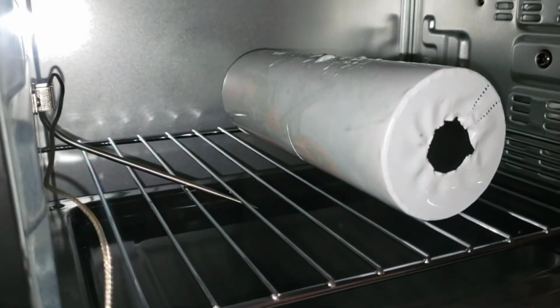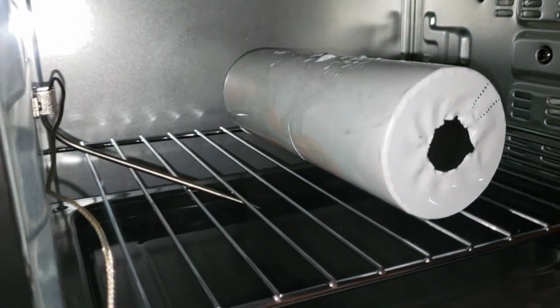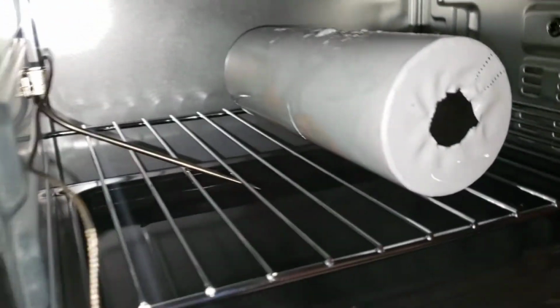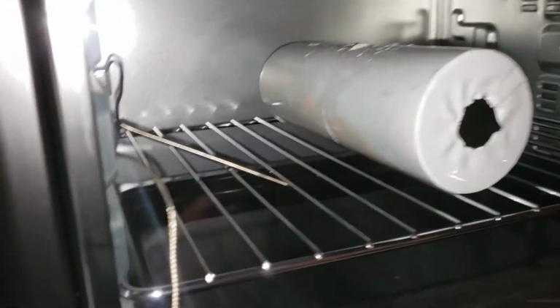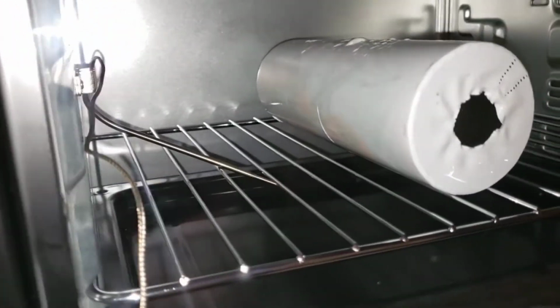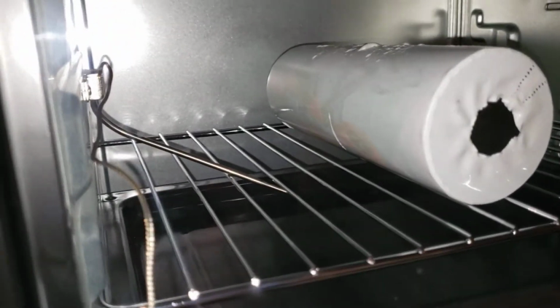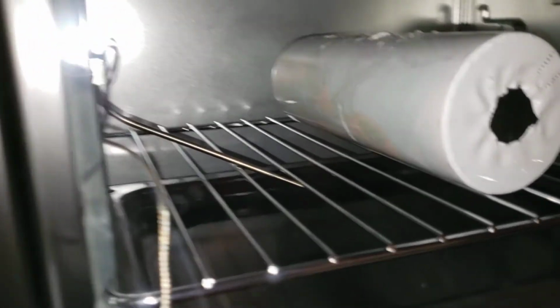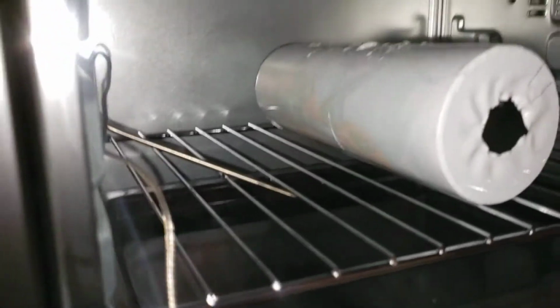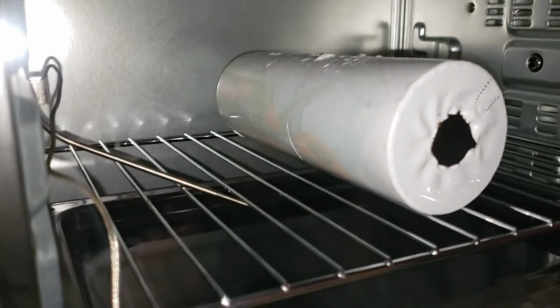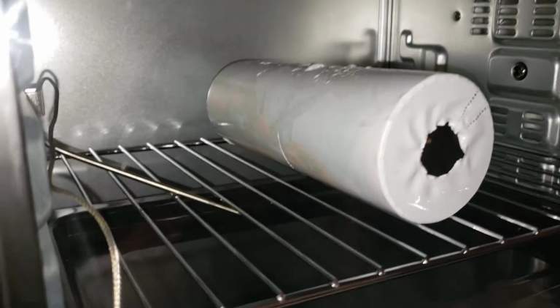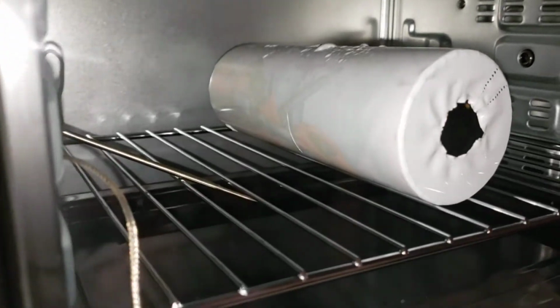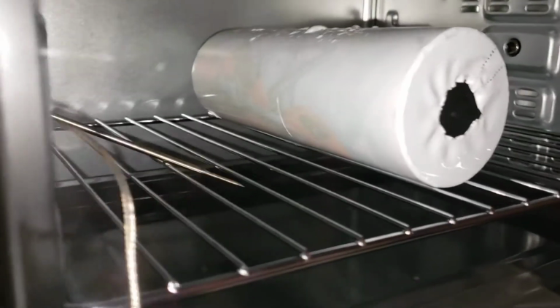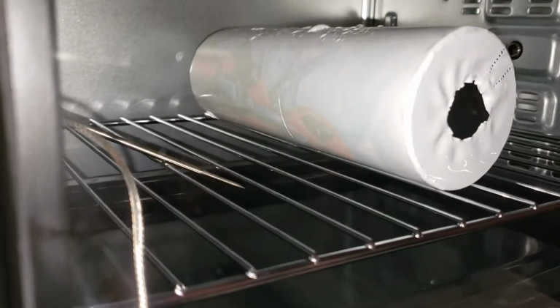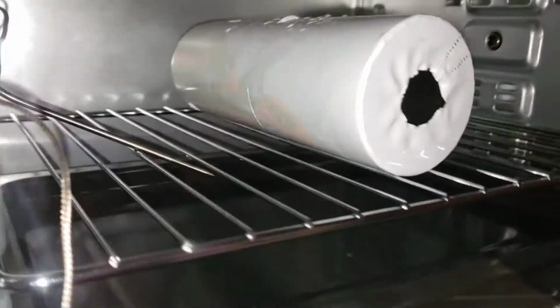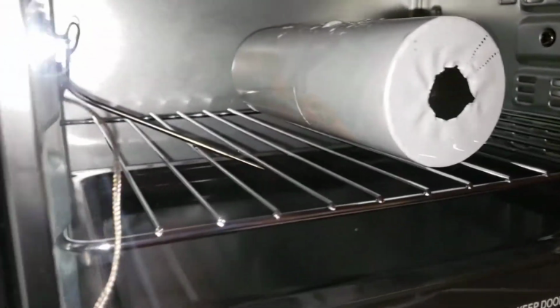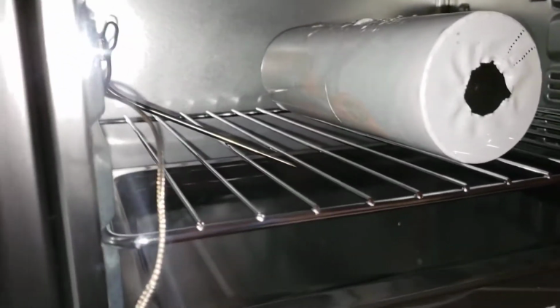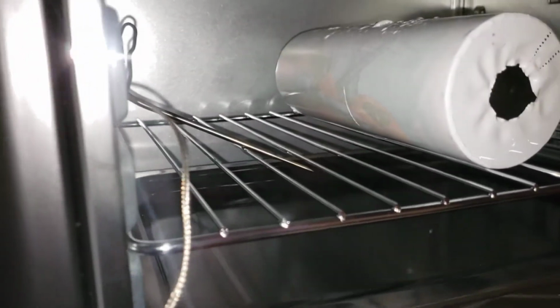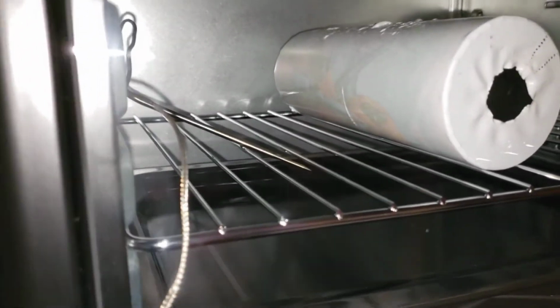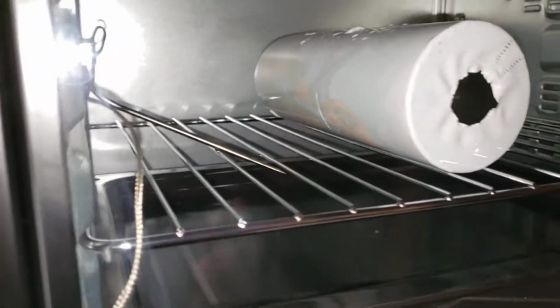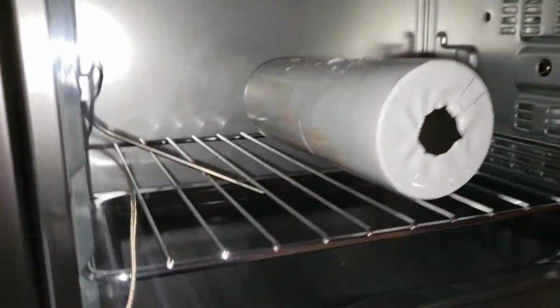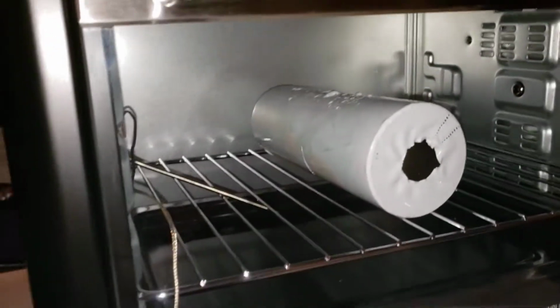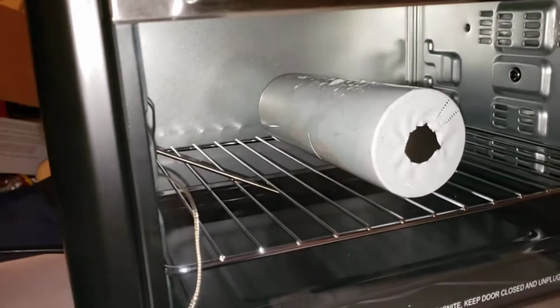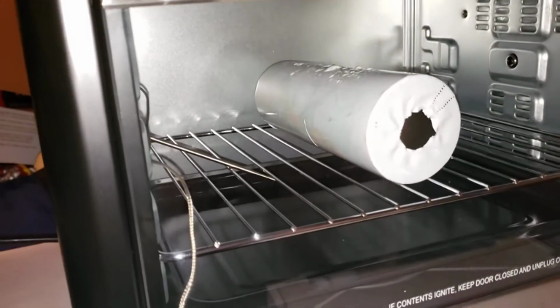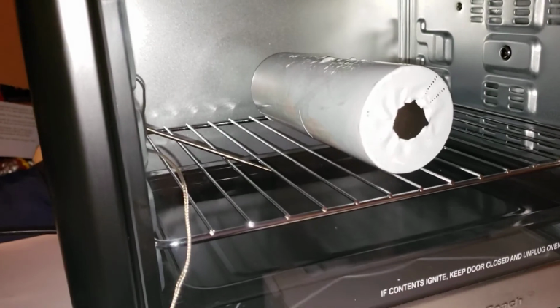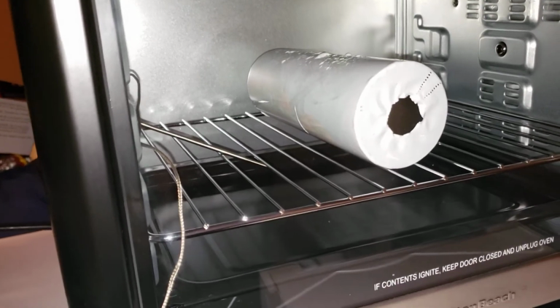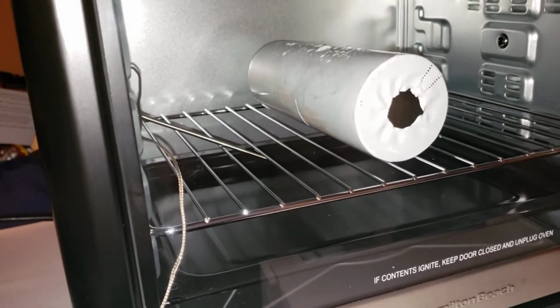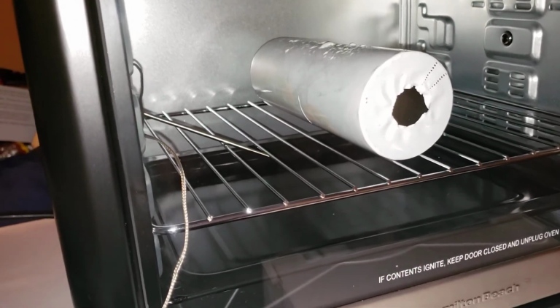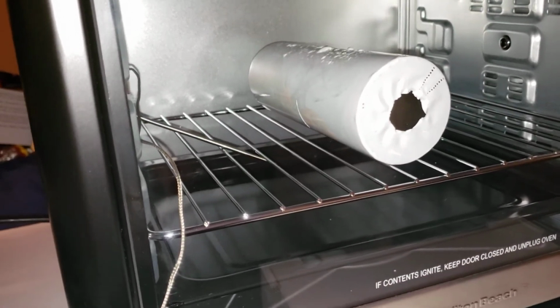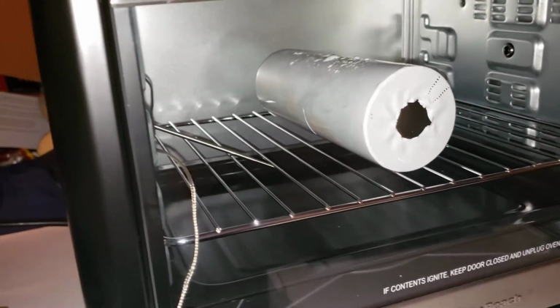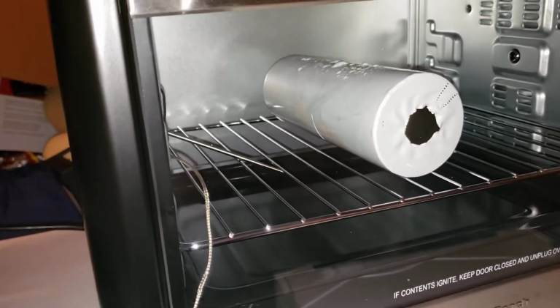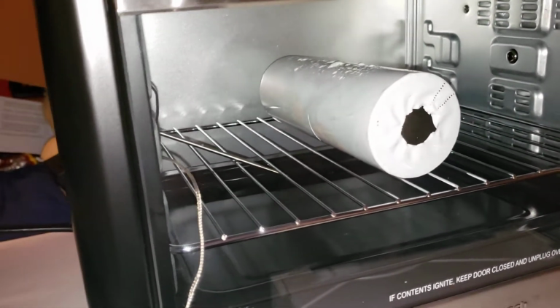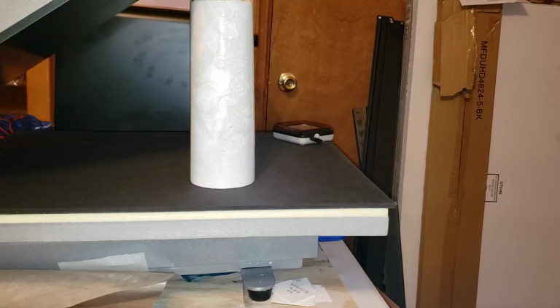Hey guys, we're back. As you can see, see the image to the side — that is enough time now. What I'm gonna do is pause this, take it out, and peel it off.